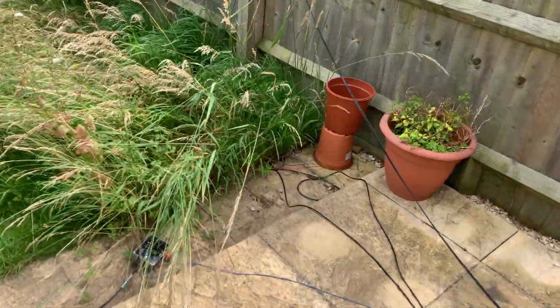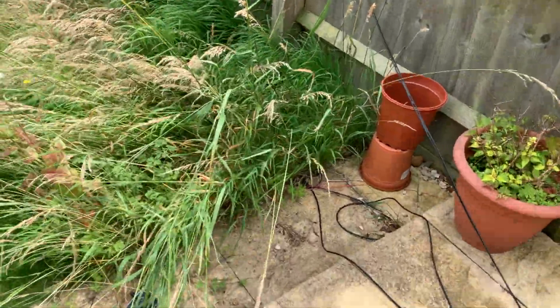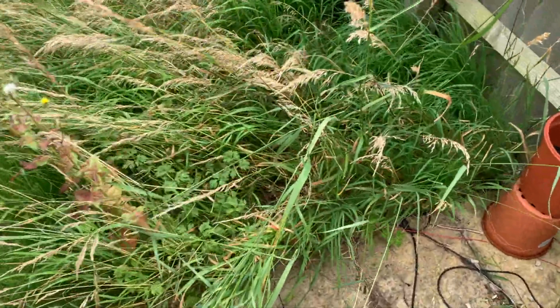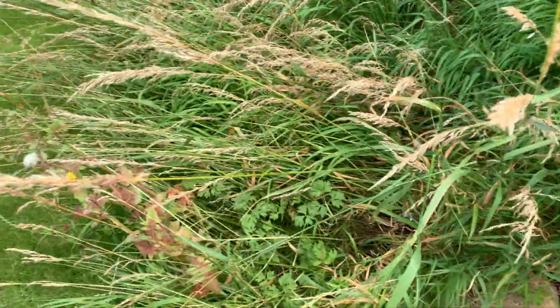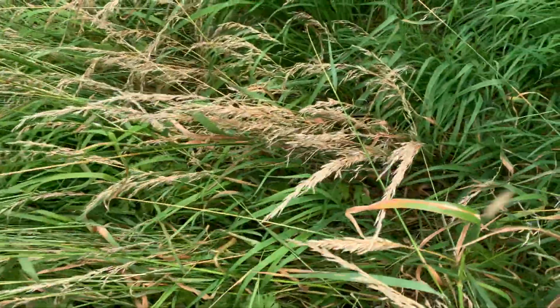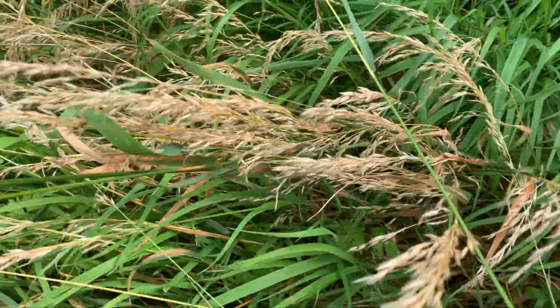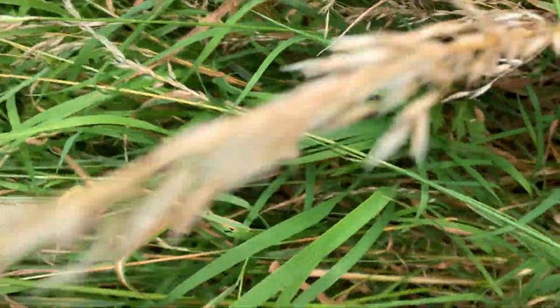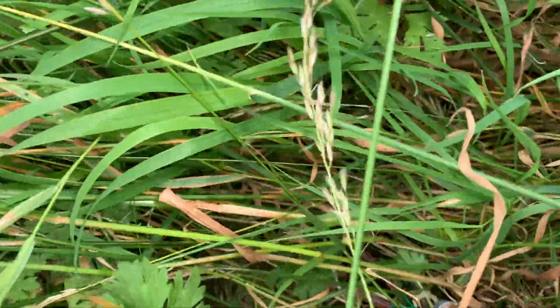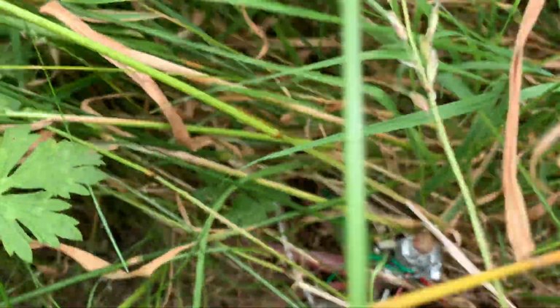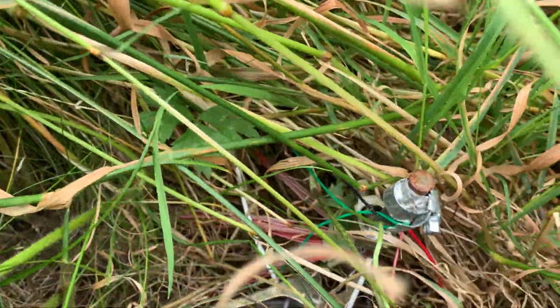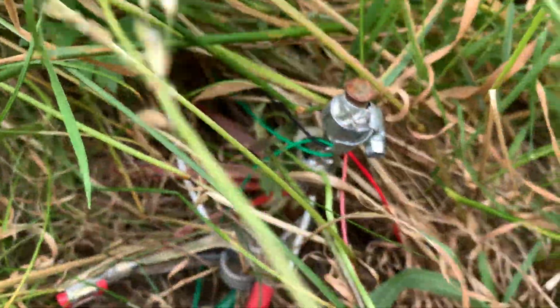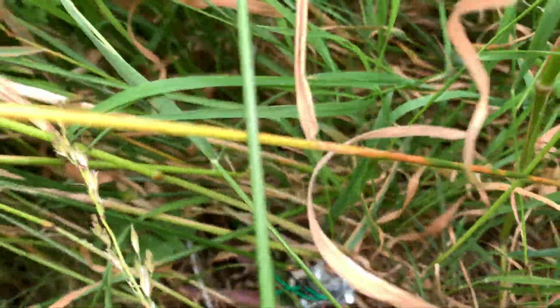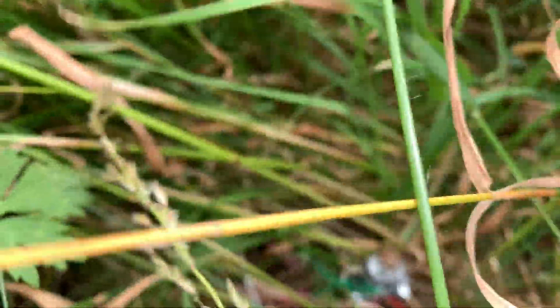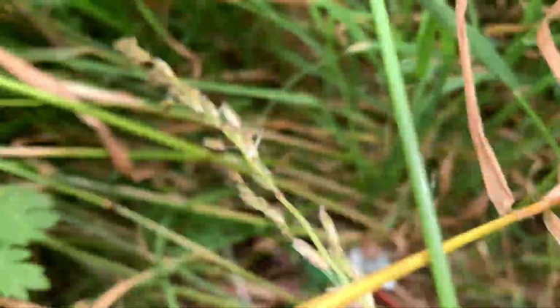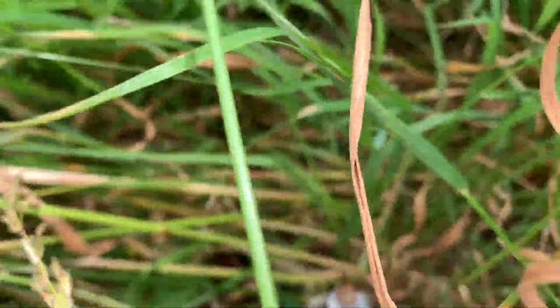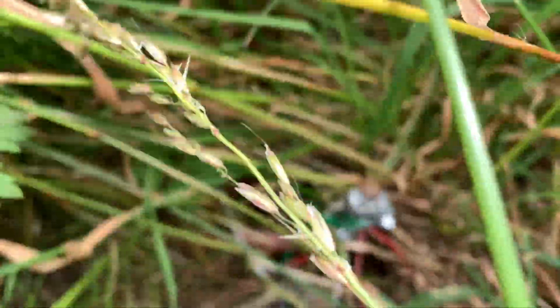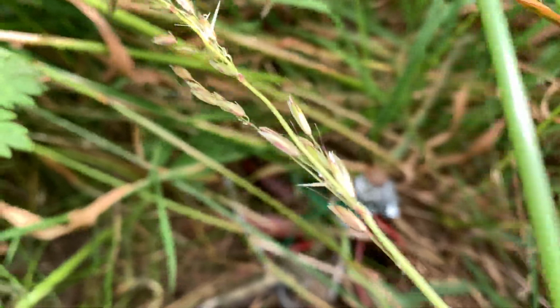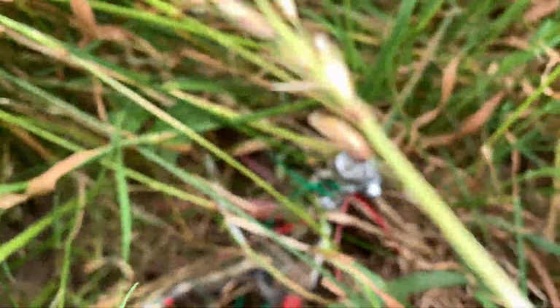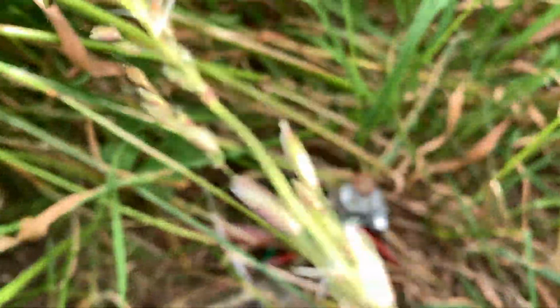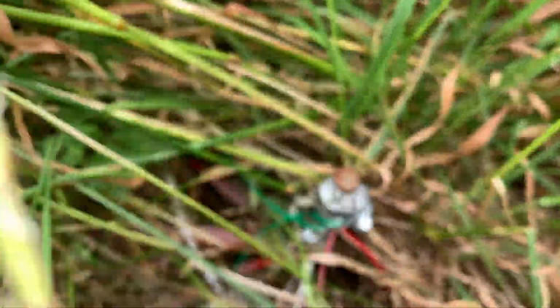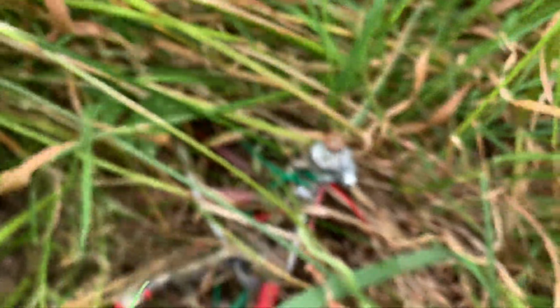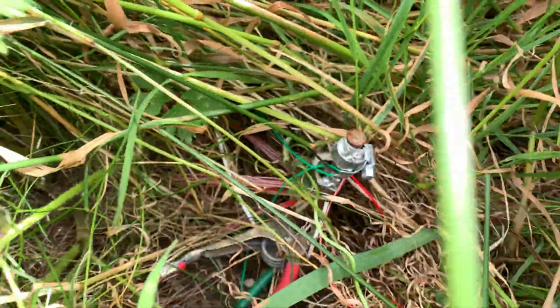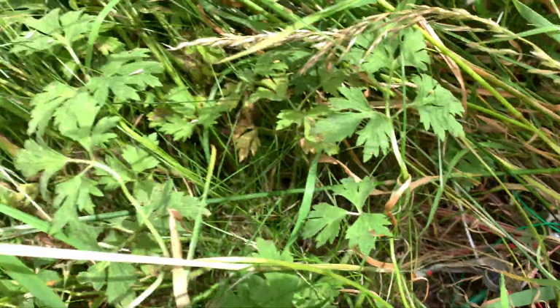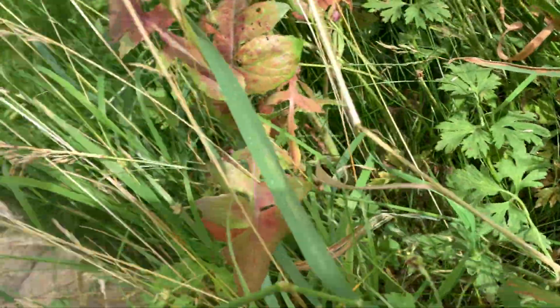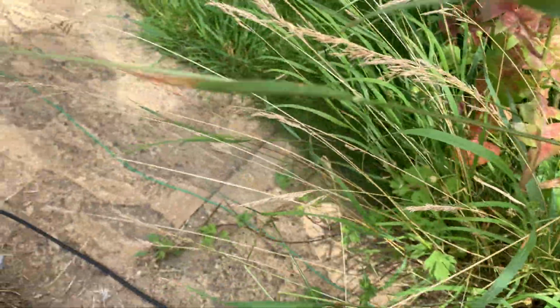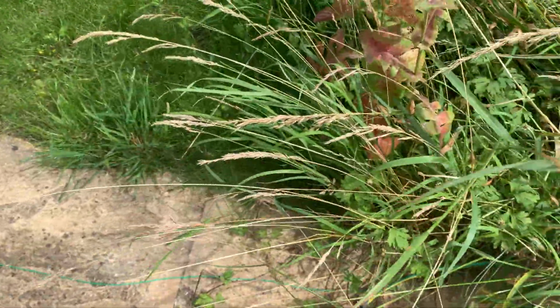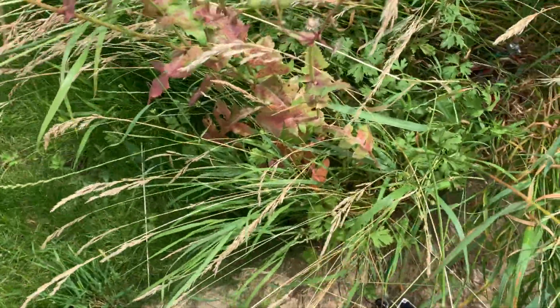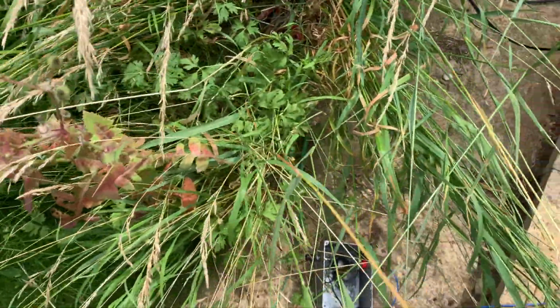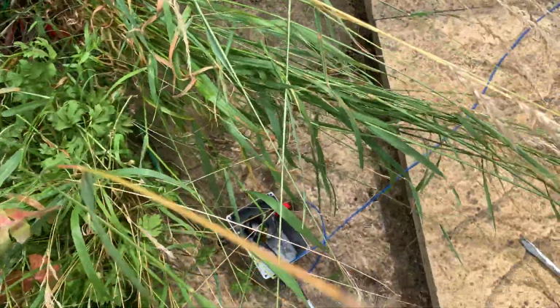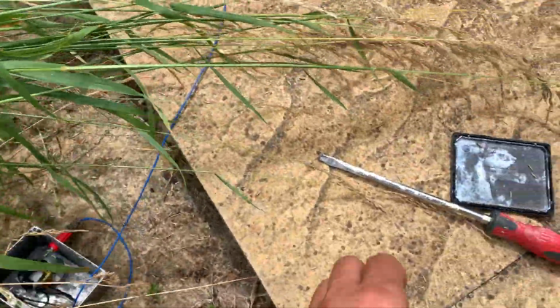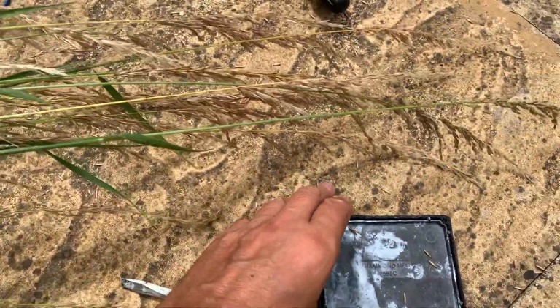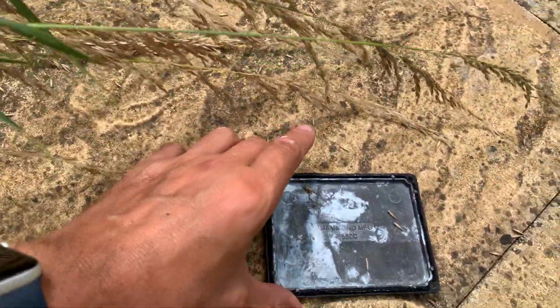I had a quick visual check and couldn't see anything obvious, so I checked the earth radials. I can see the earth rod with about 30 radials from it, and all of that looks okay. So the next thing to check was the 9-to-1 UNUN, so I took the lid off.